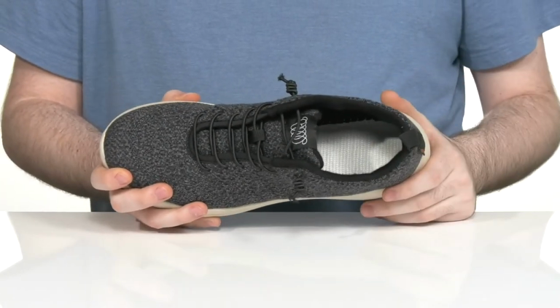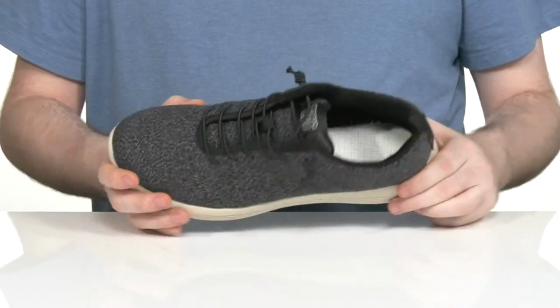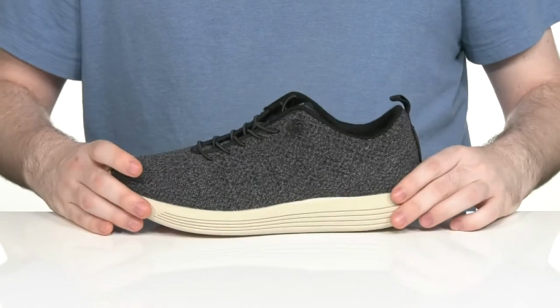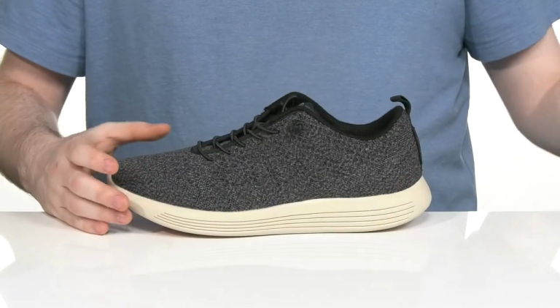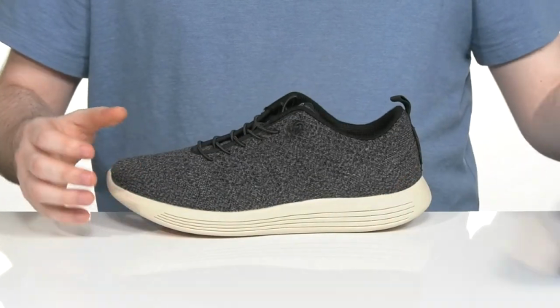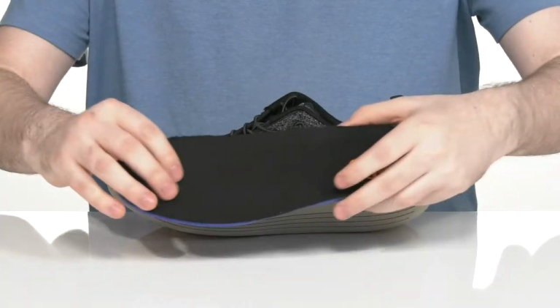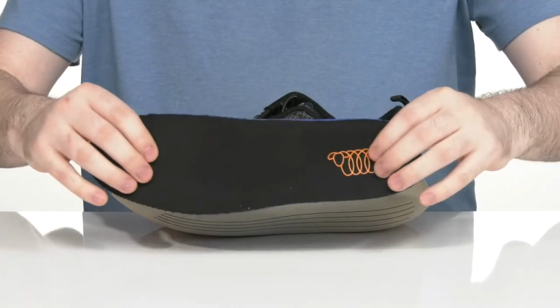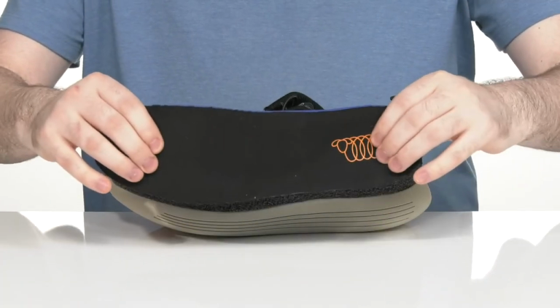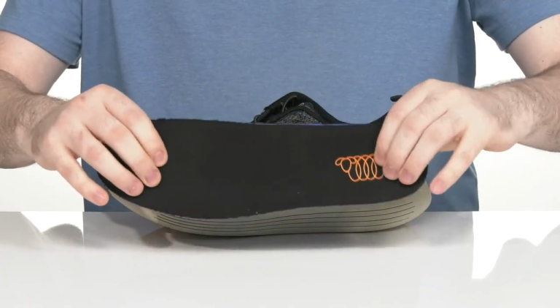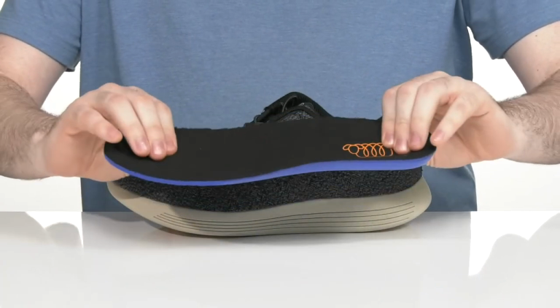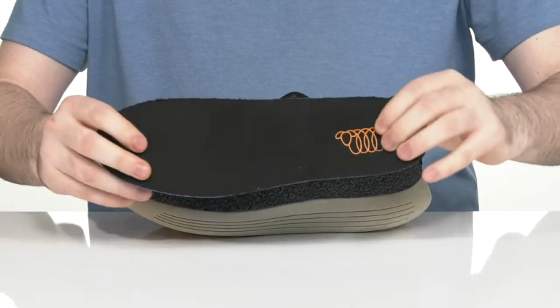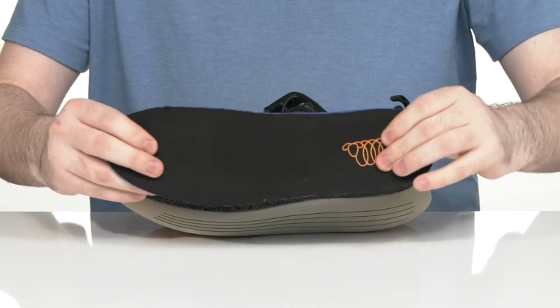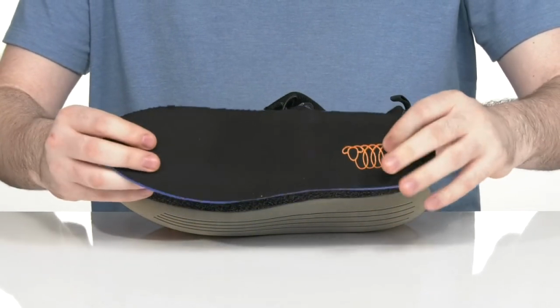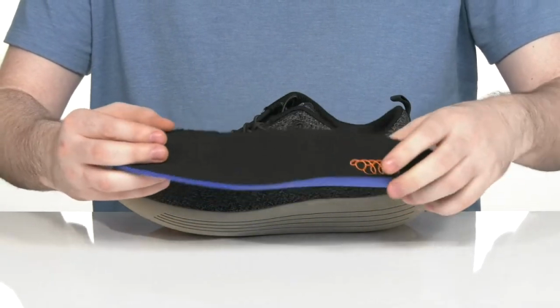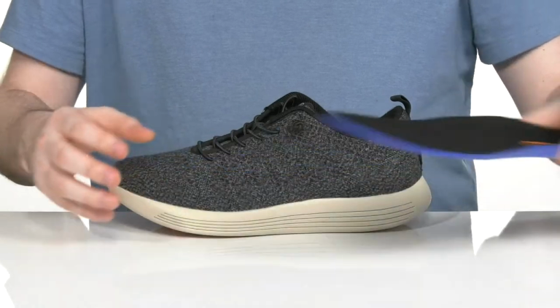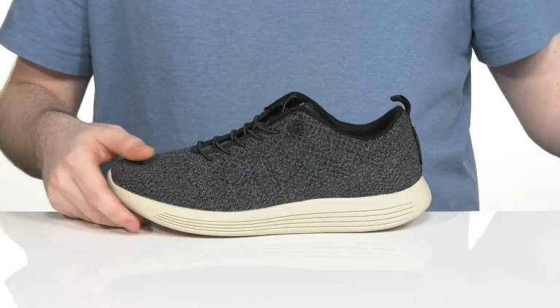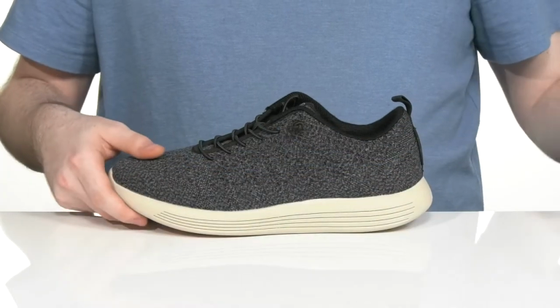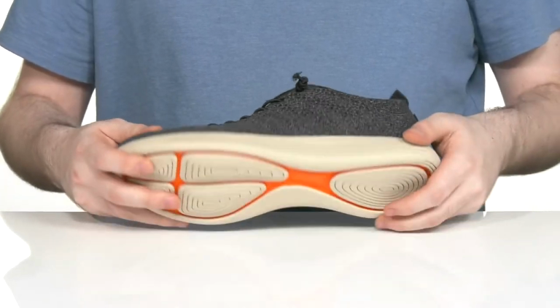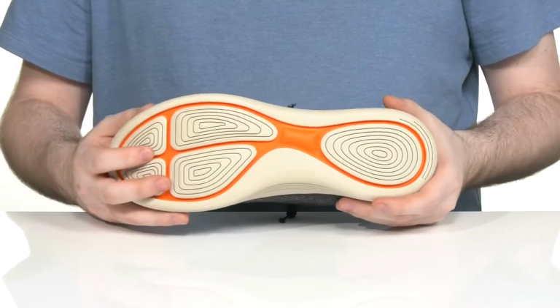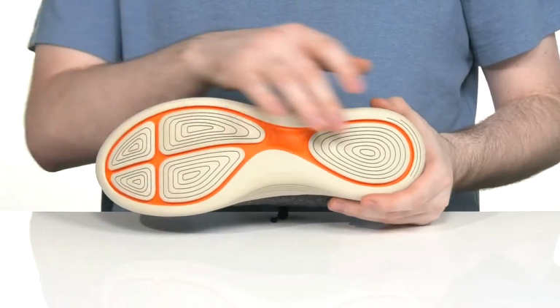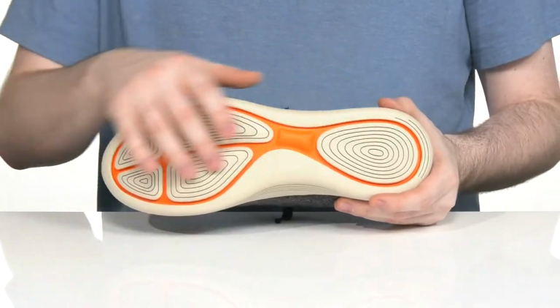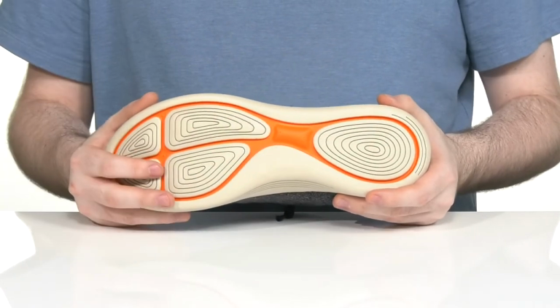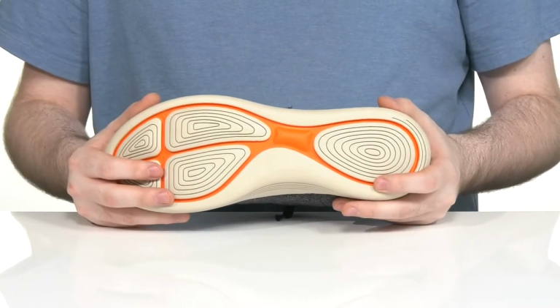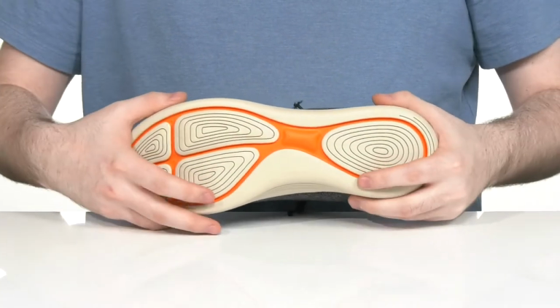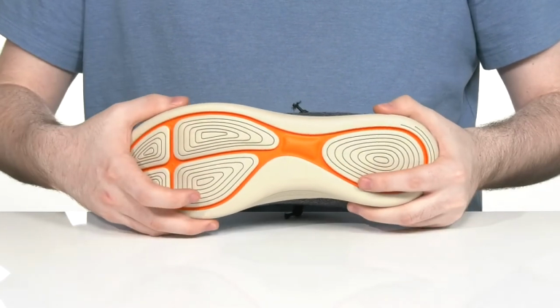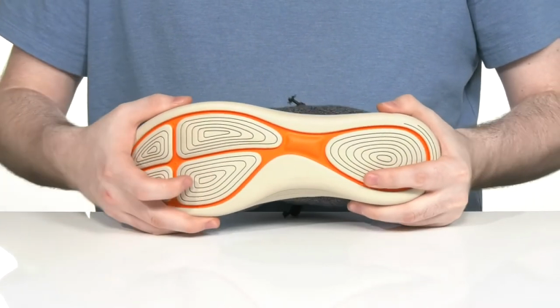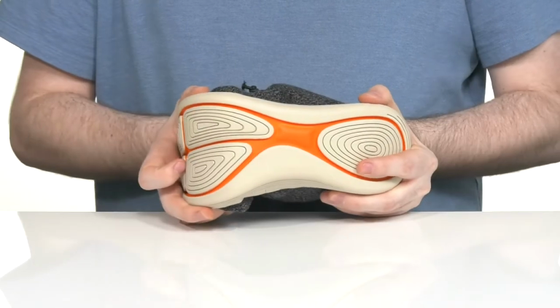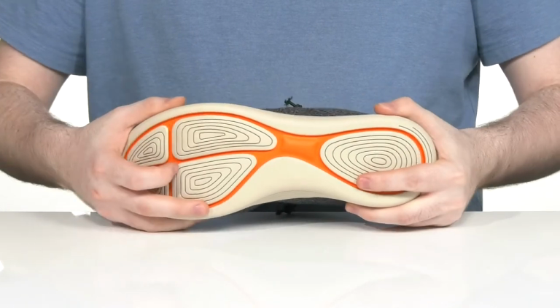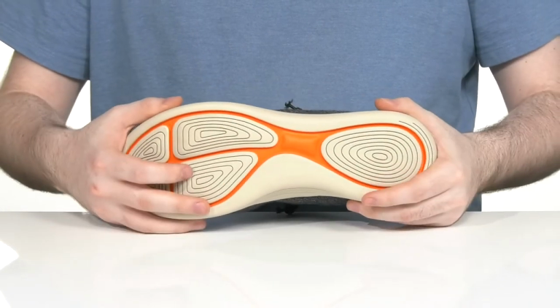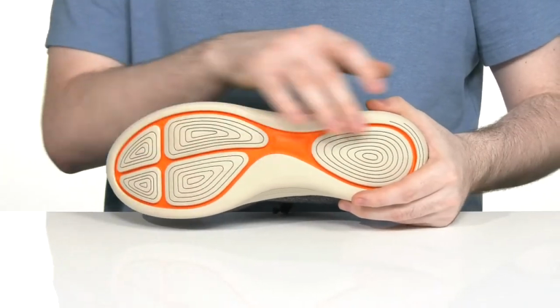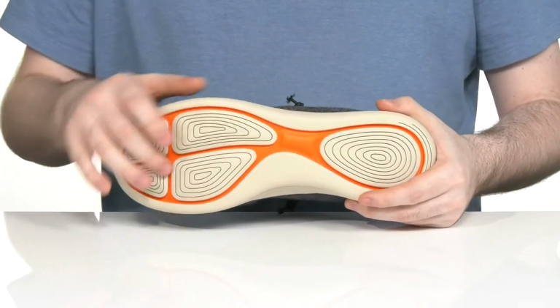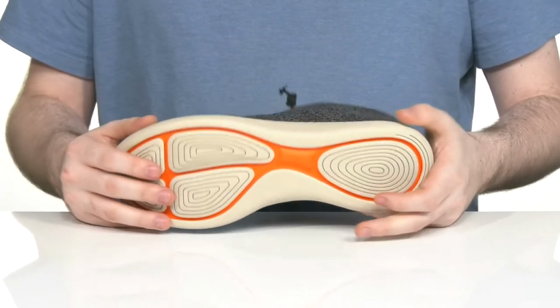It comes with a contoured polyurethane footbed to make sure you feel great with every step, sitting on top of a custom dual density EVA outsole that has great responsiveness and flex with a nice grip.